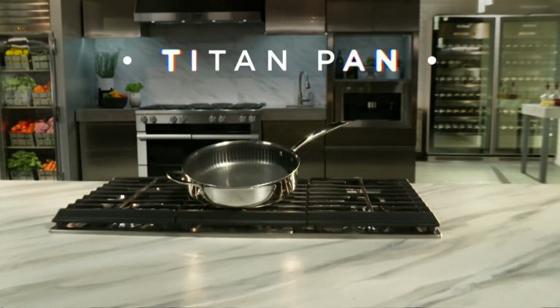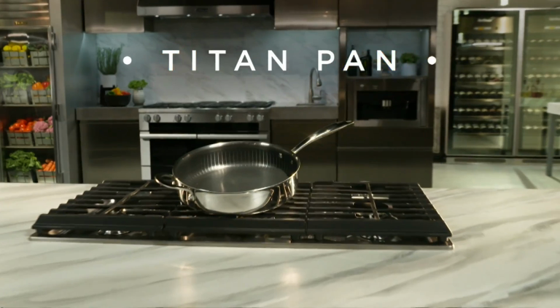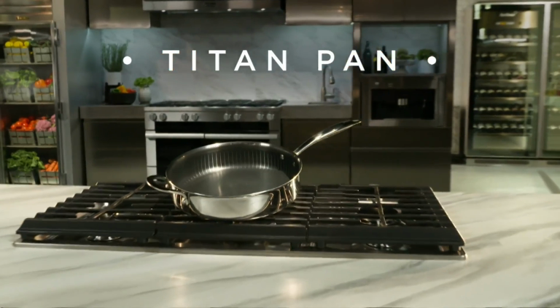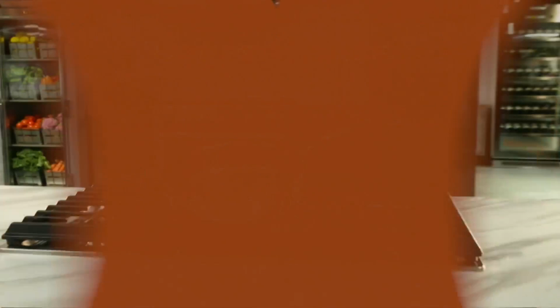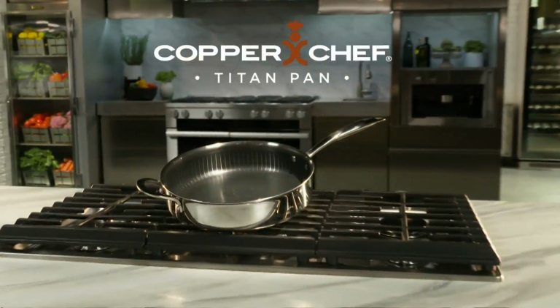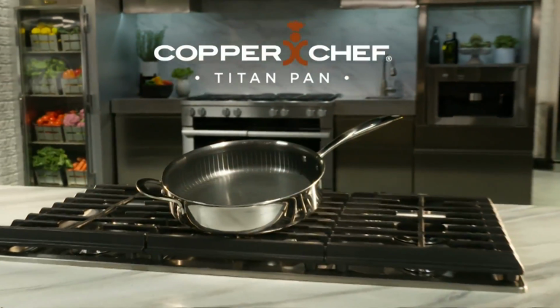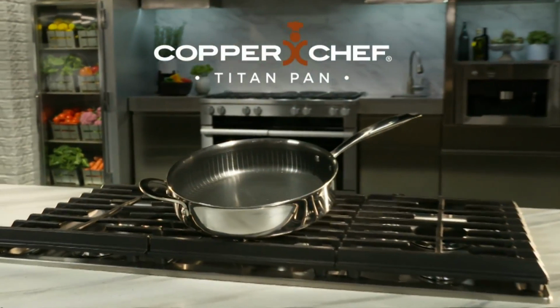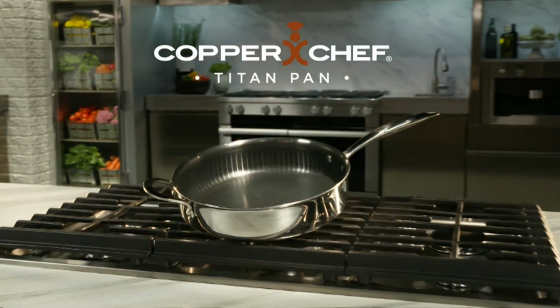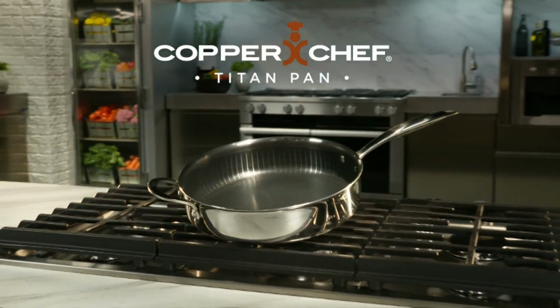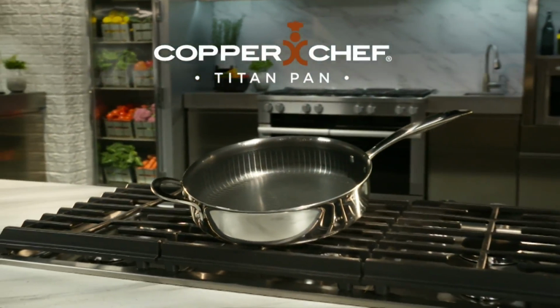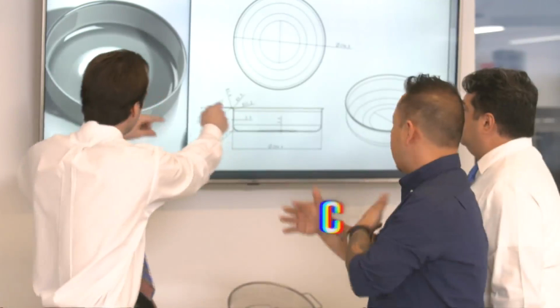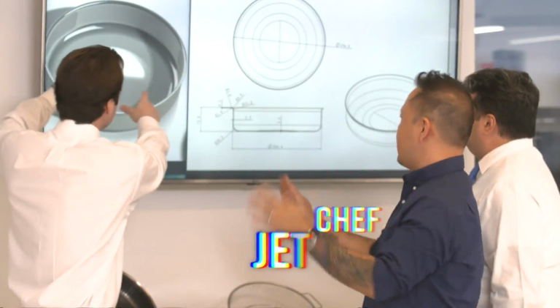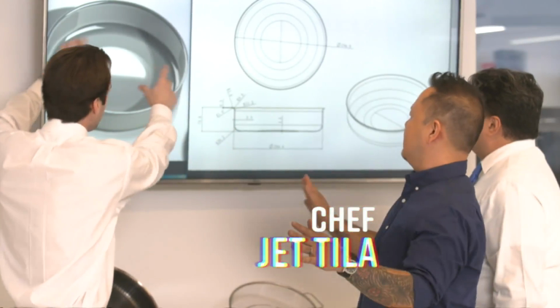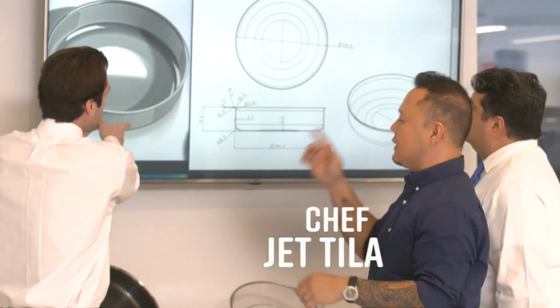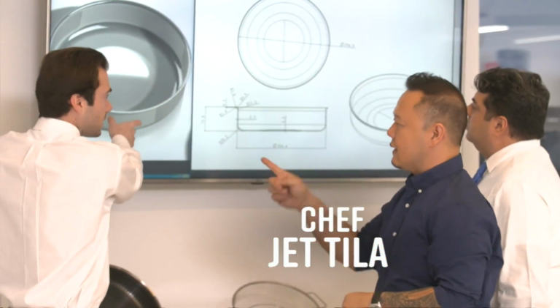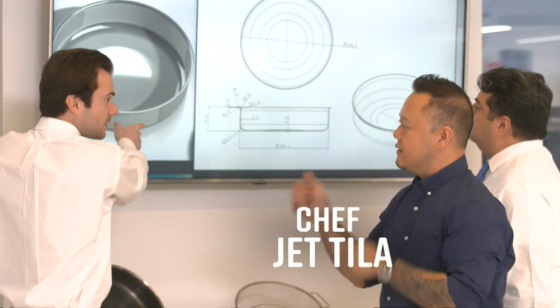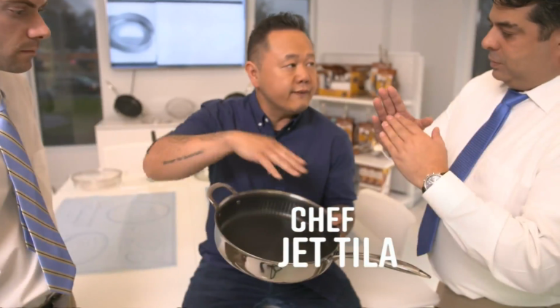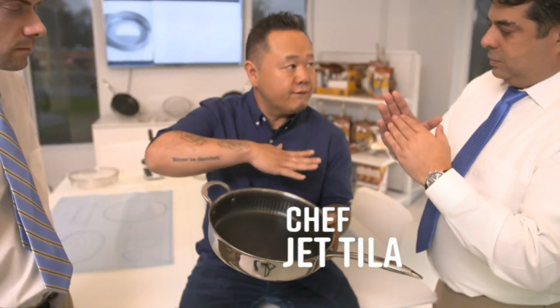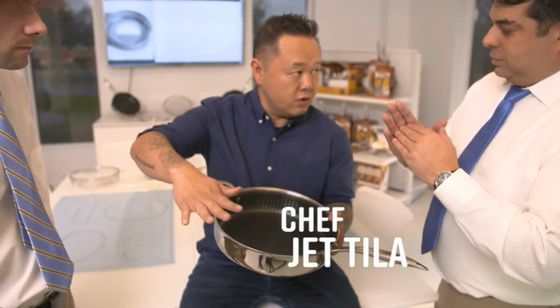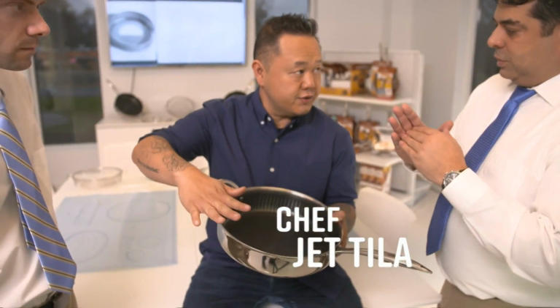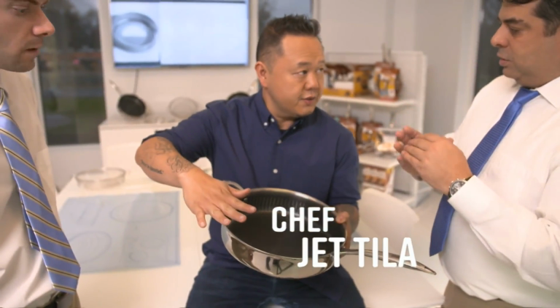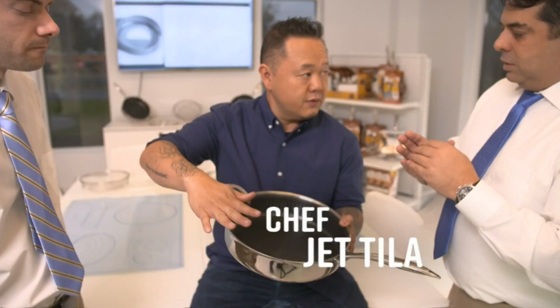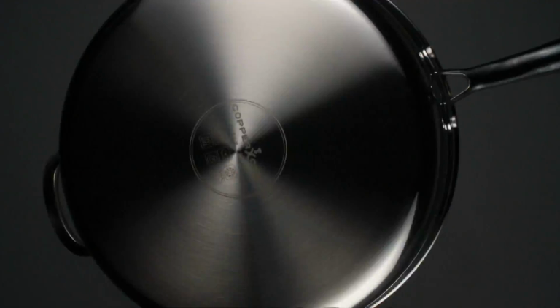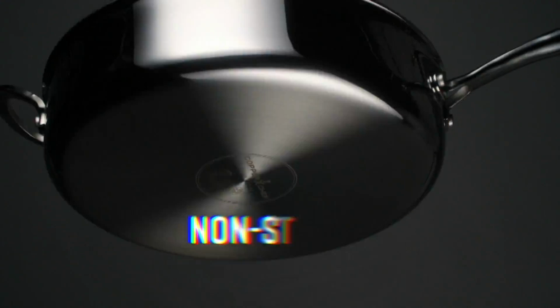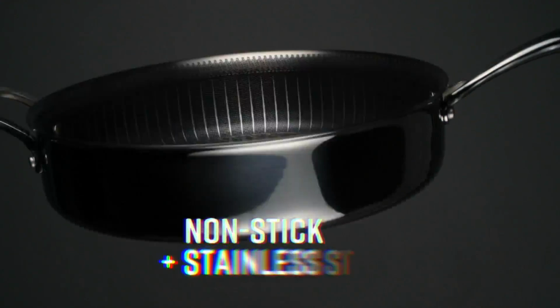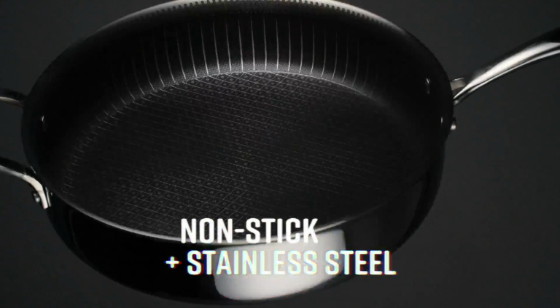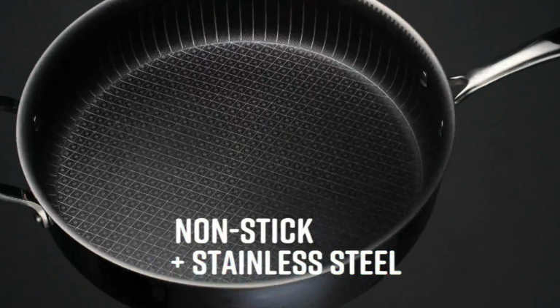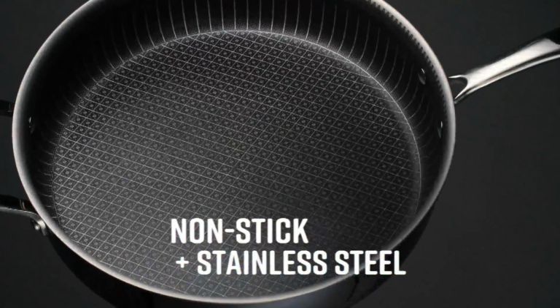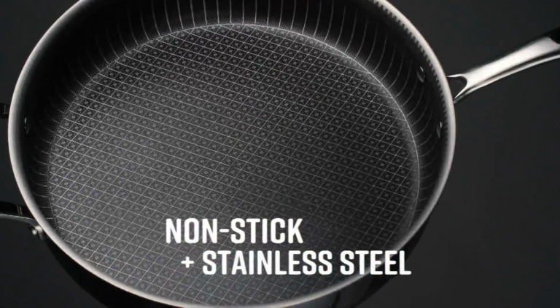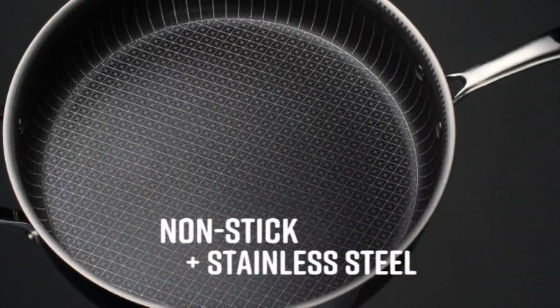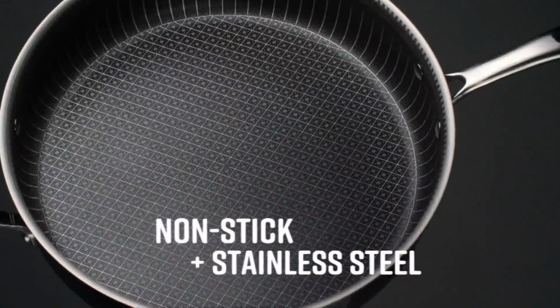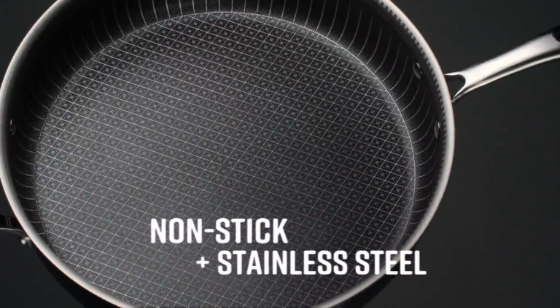Introducing Copper Chef Titan Pan. Copper Chef teamed up with Chef Jetila to create a new kind of pan — the perfect union of non-stick and stainless steel.